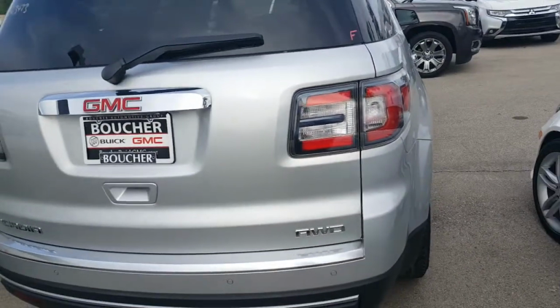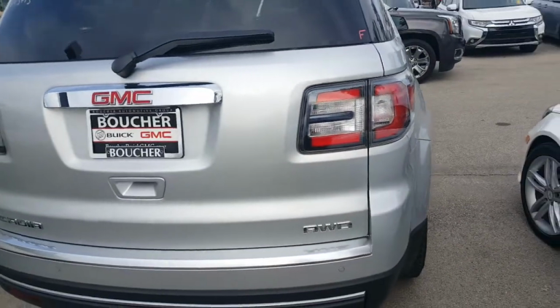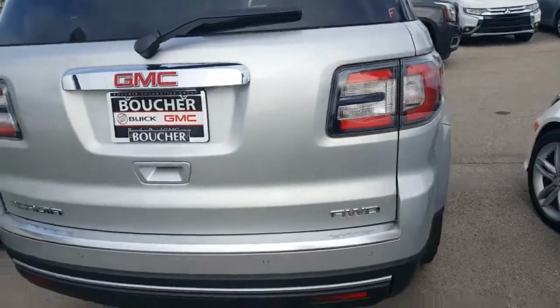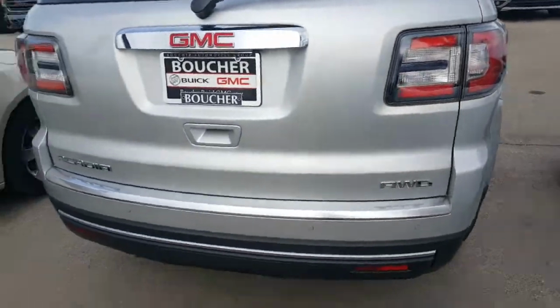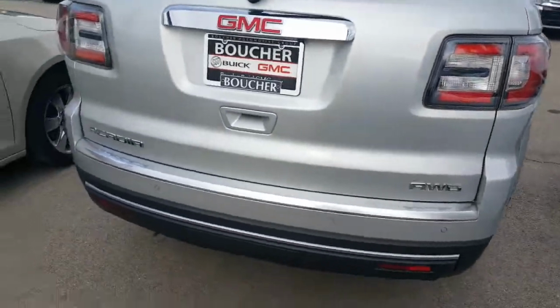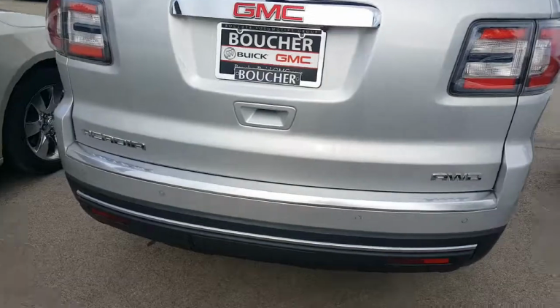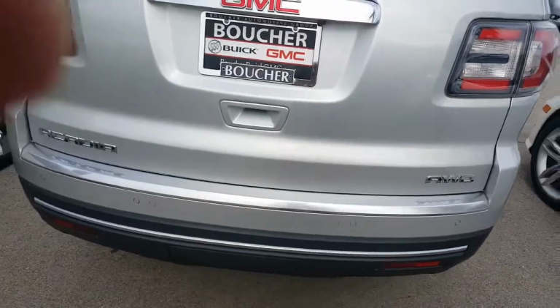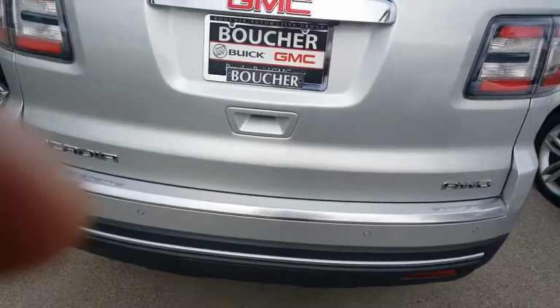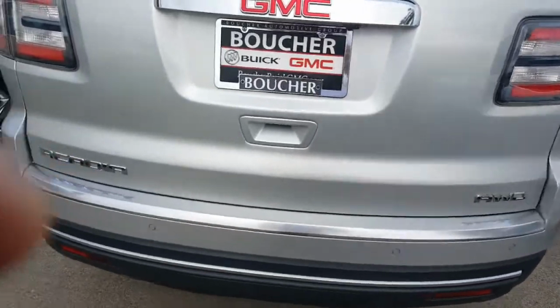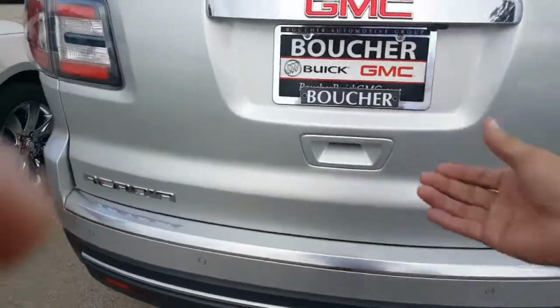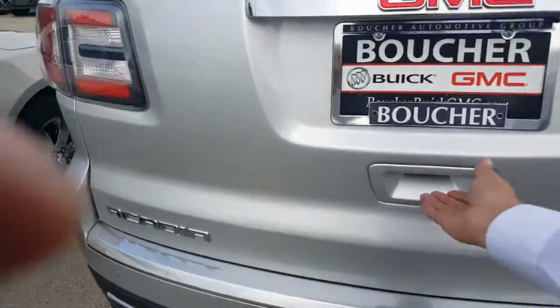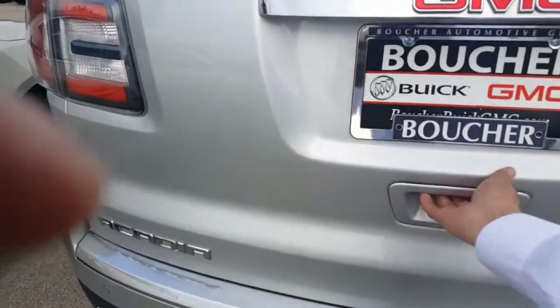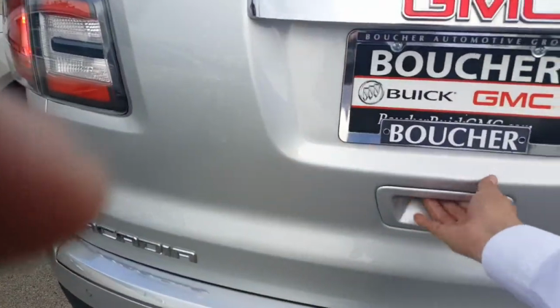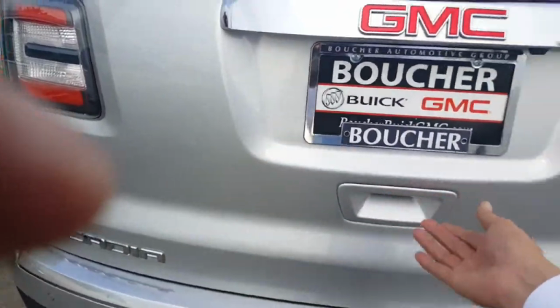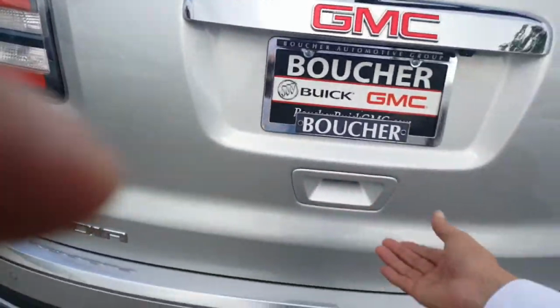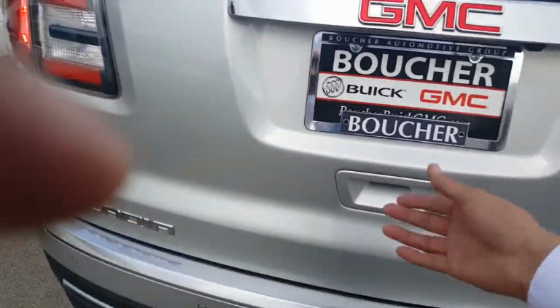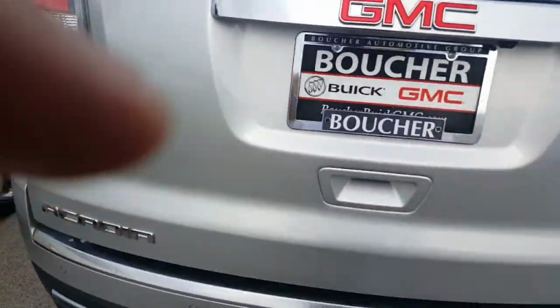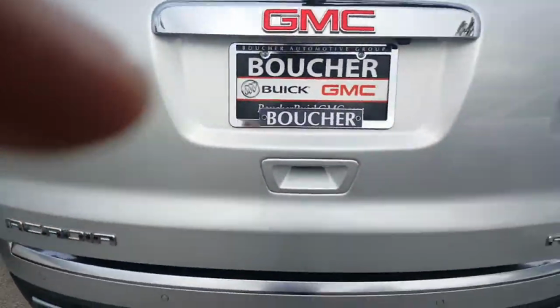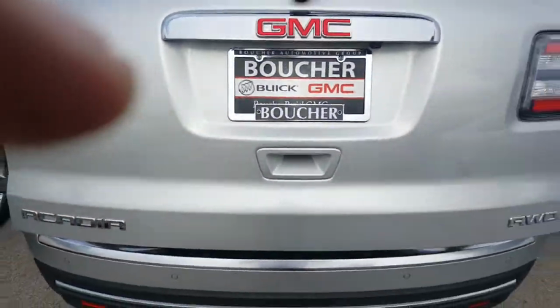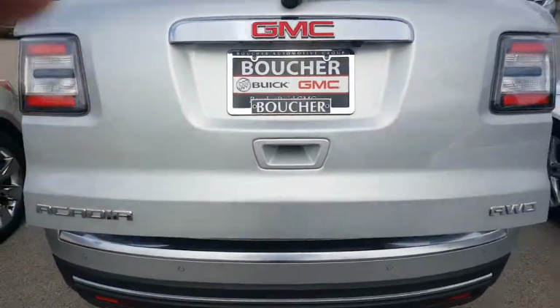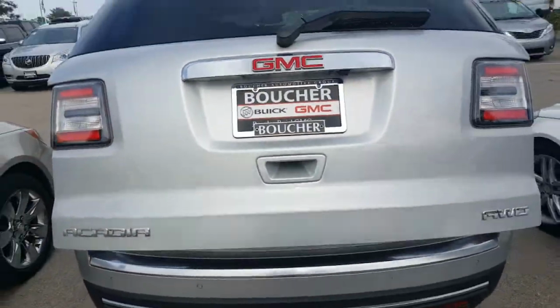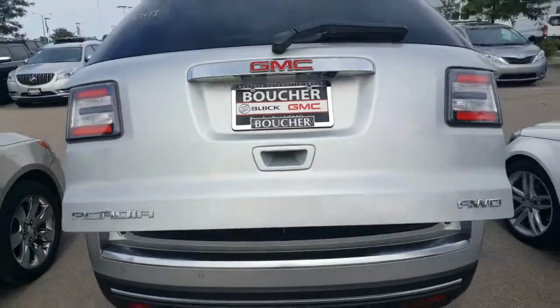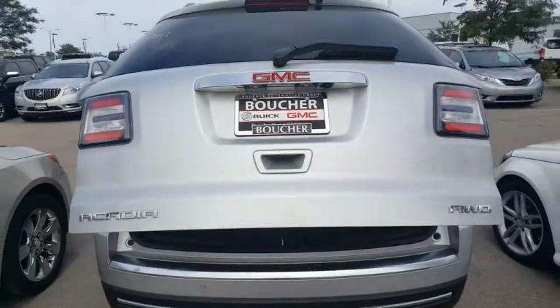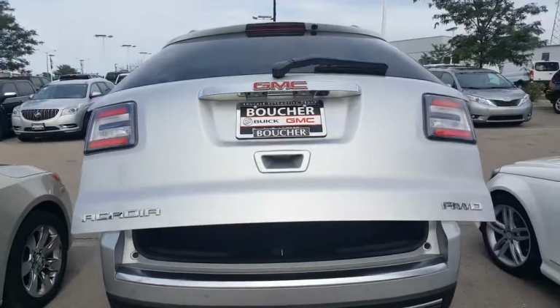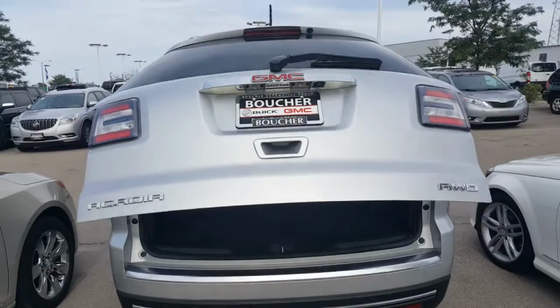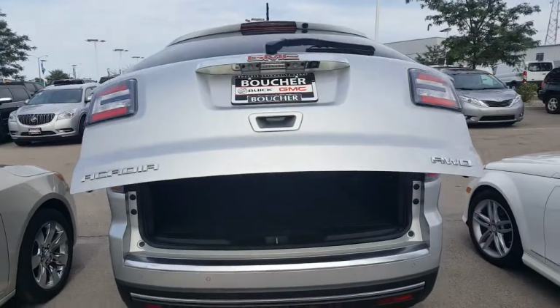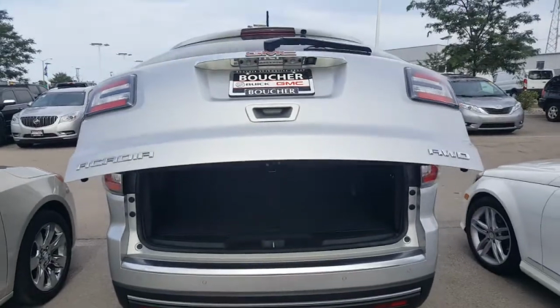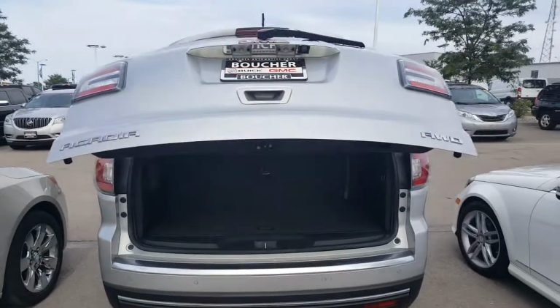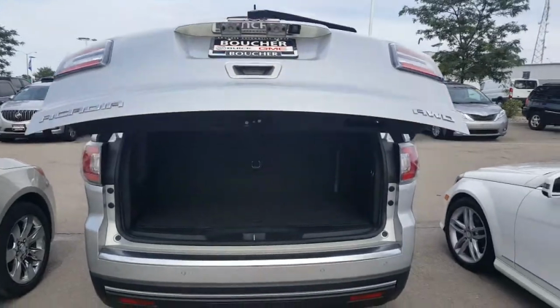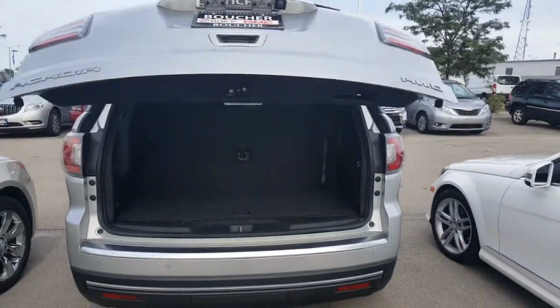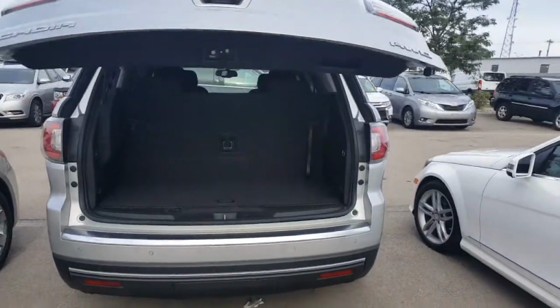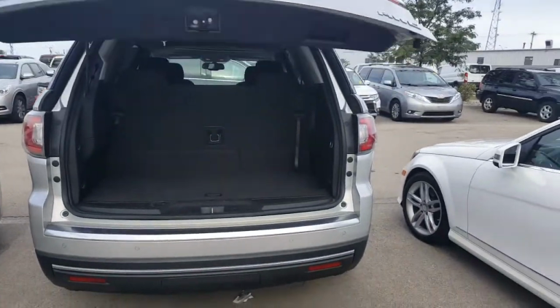It features remote start, a backup camera, and has a towing package as well. And as you can see, it has a power liftgate.